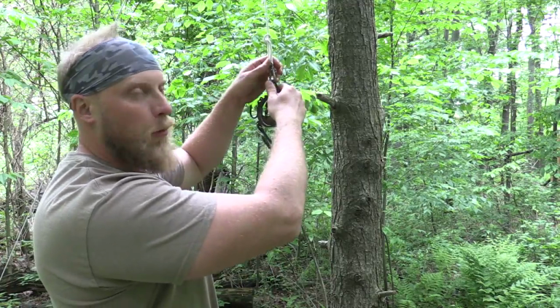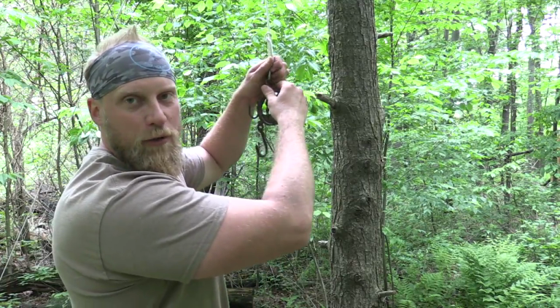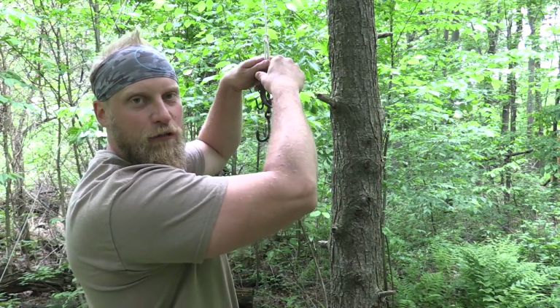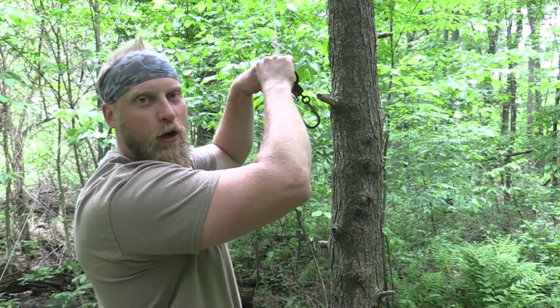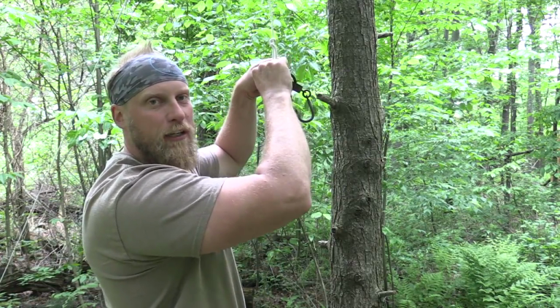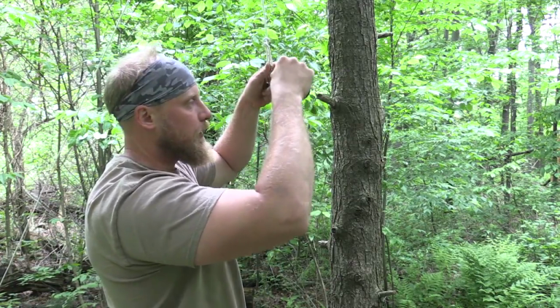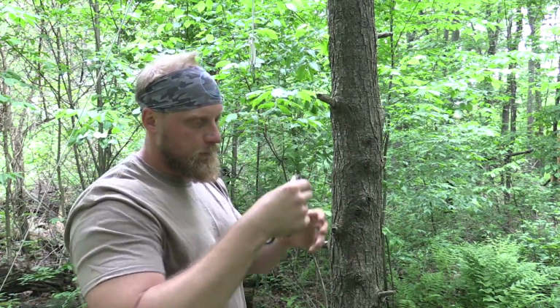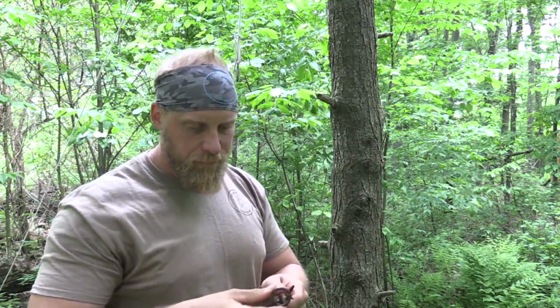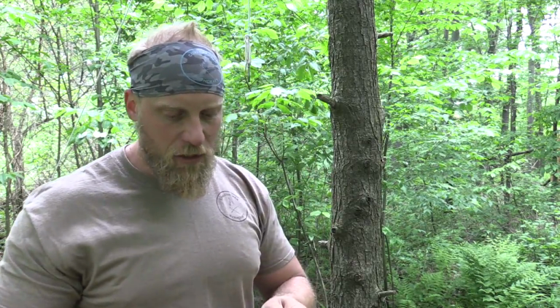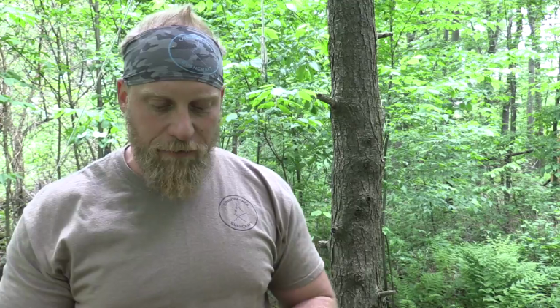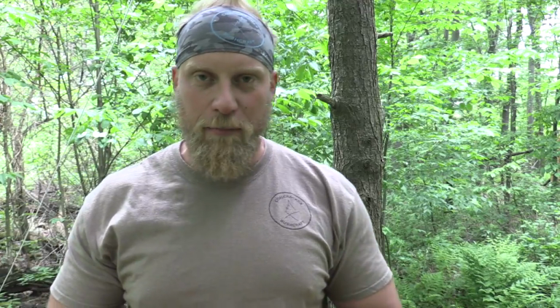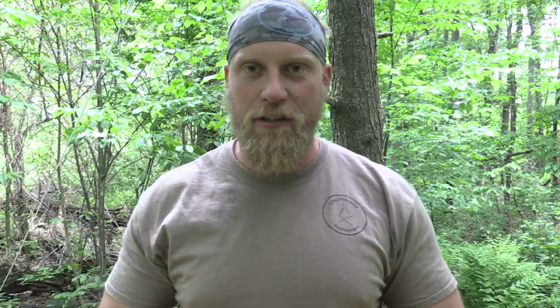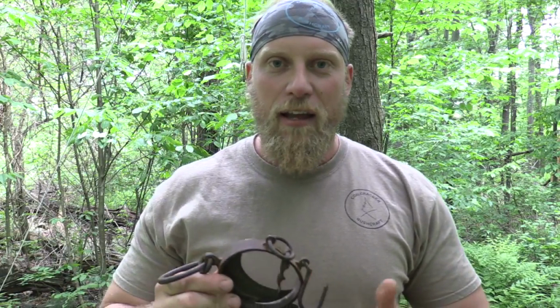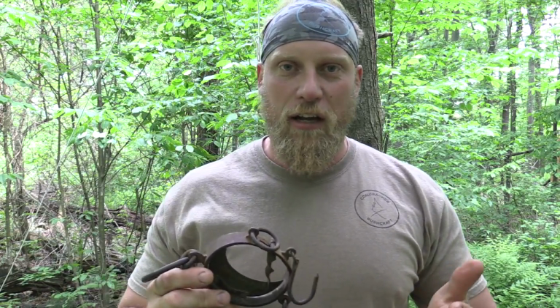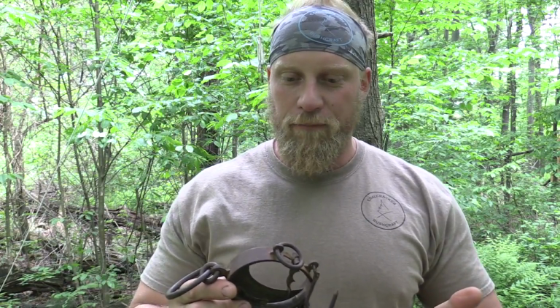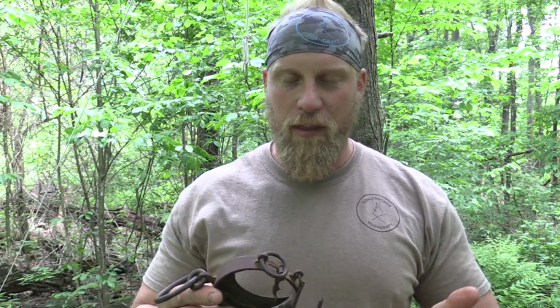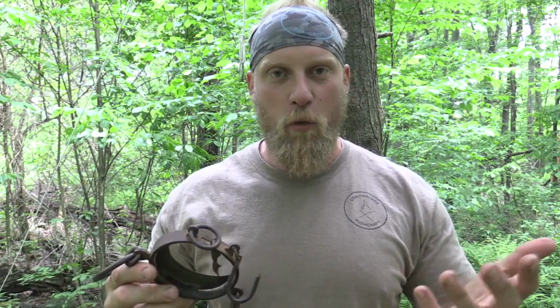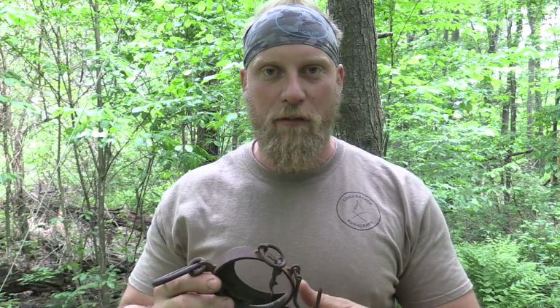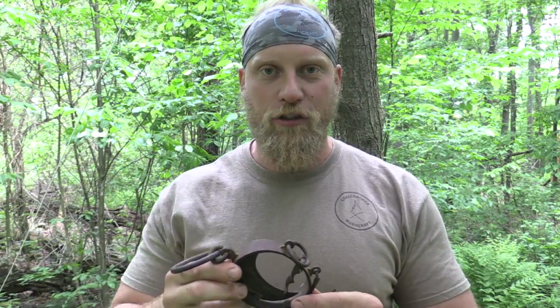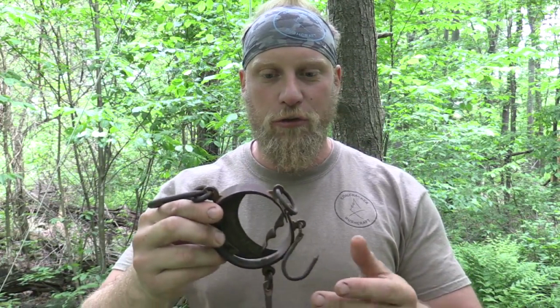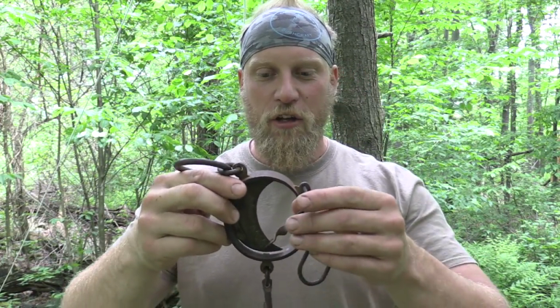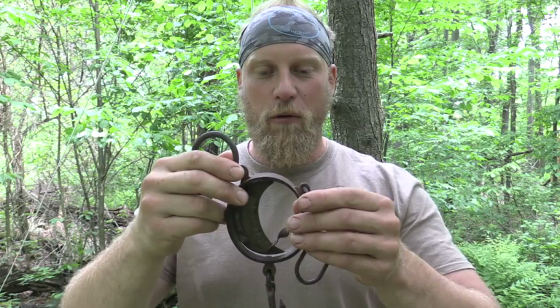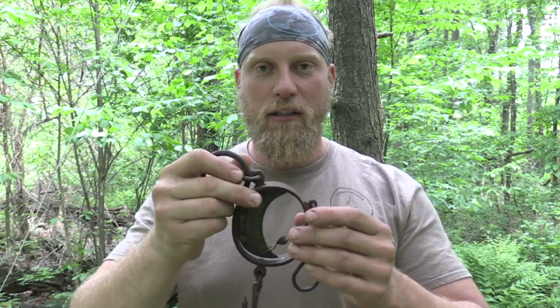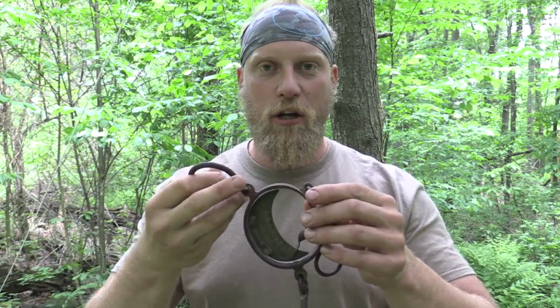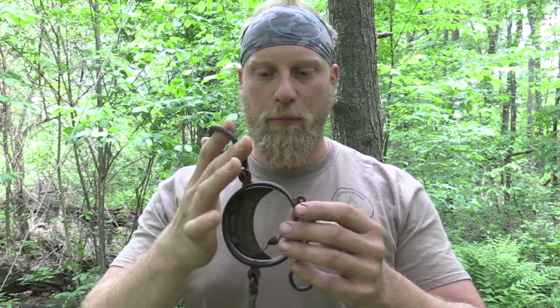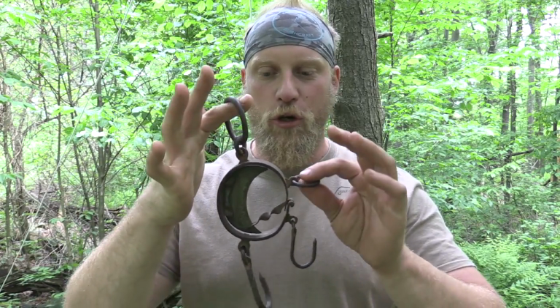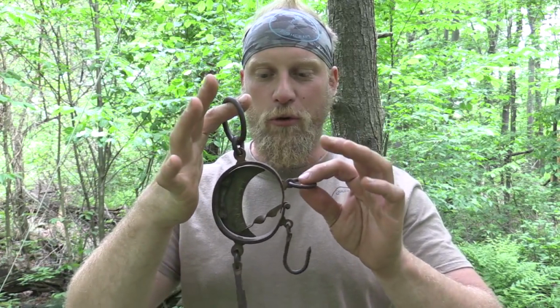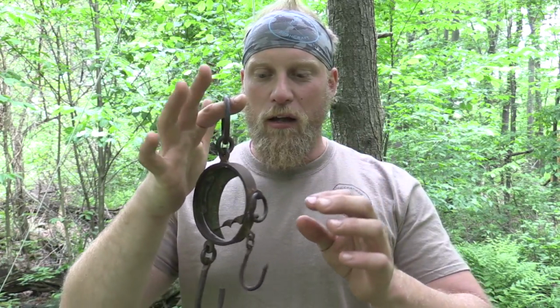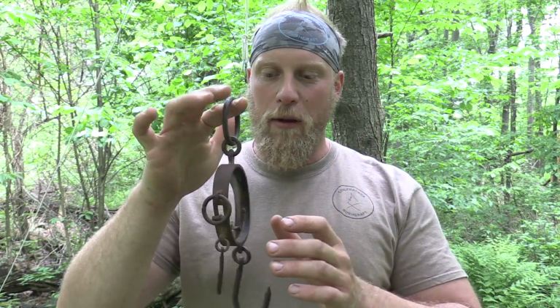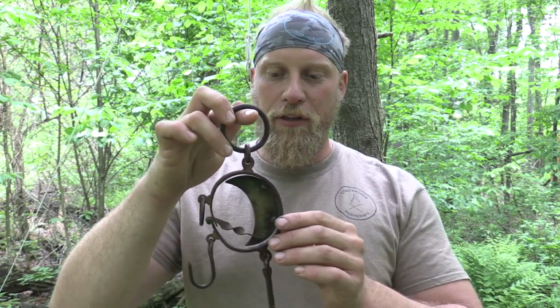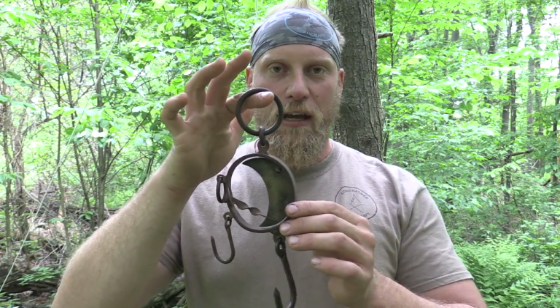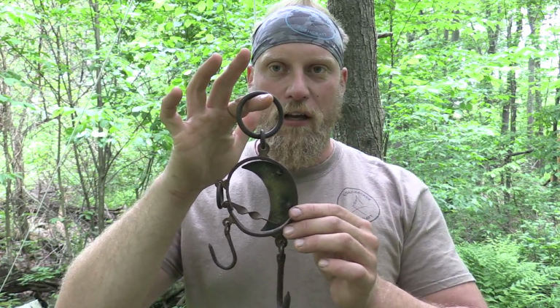What I always like is finding old gear like this, specifically because it's things that woodsmen of the past used. So let's get you a close-up and I'll show you a little bit about this scale itself.